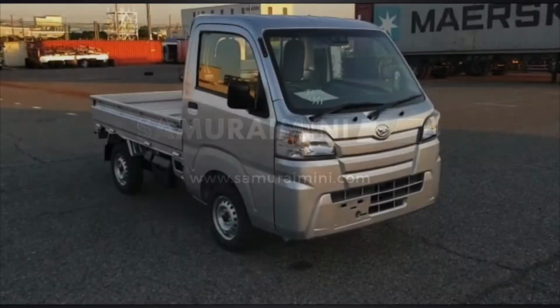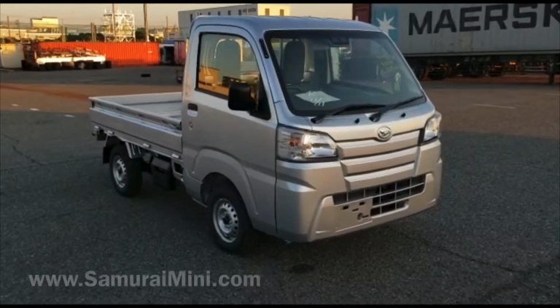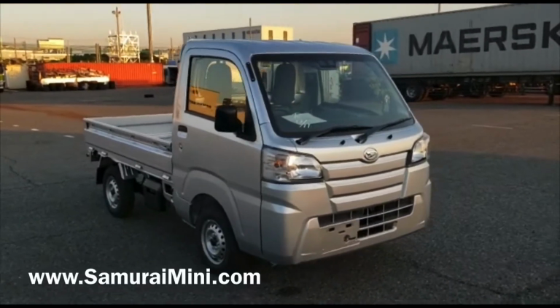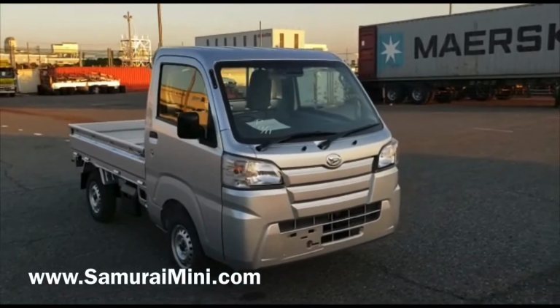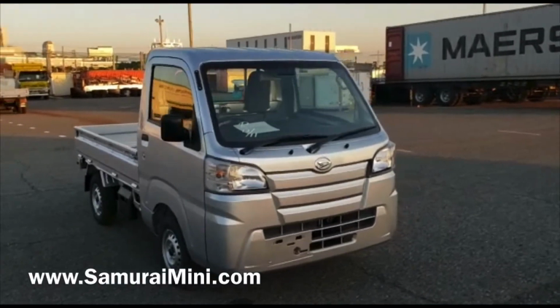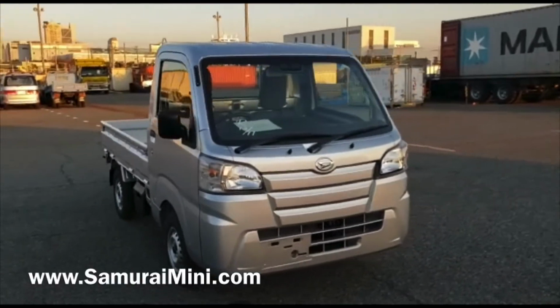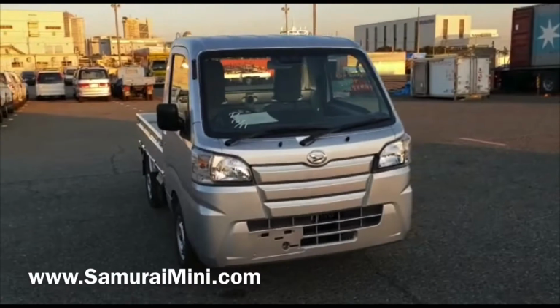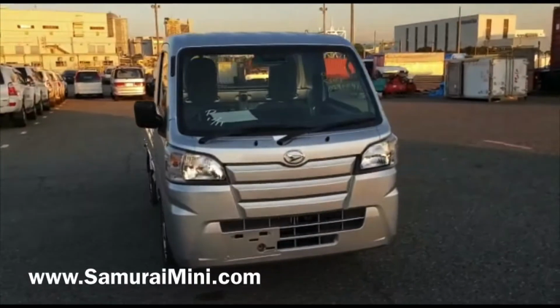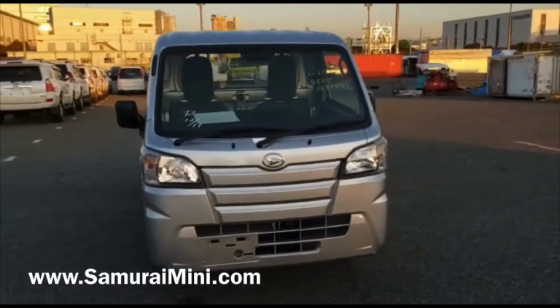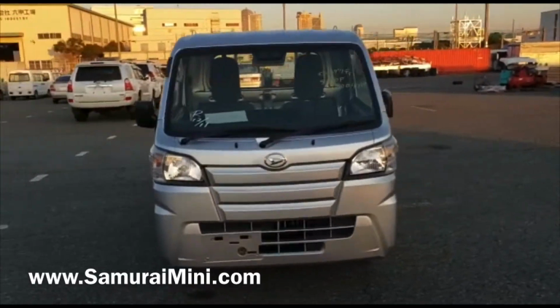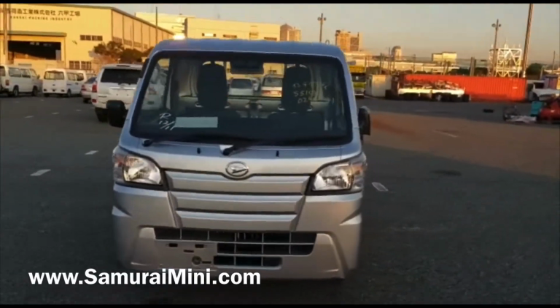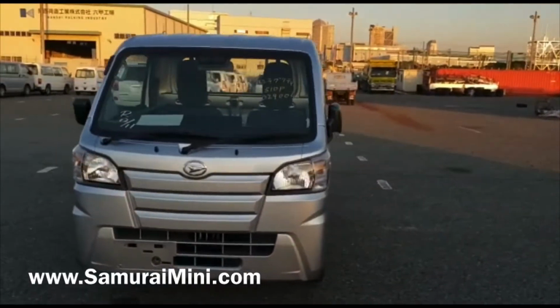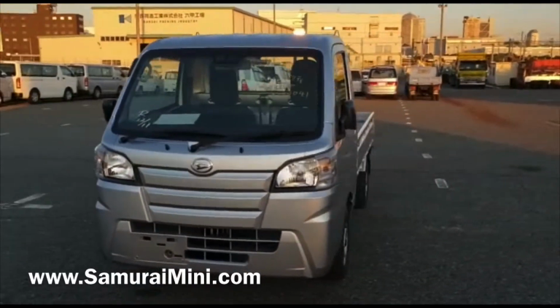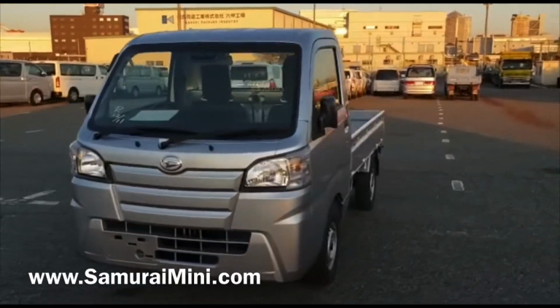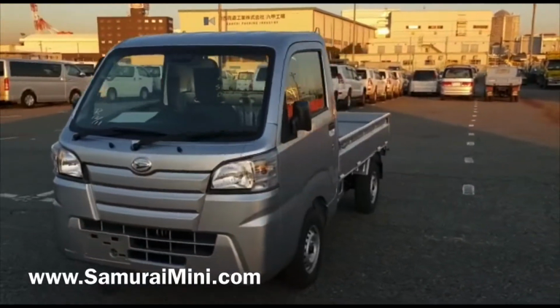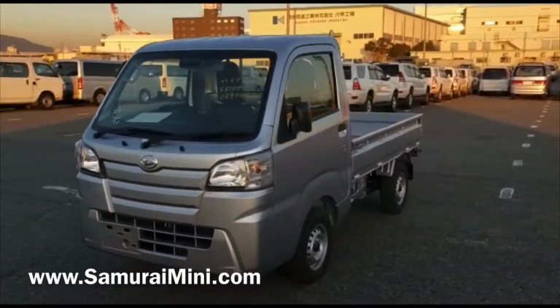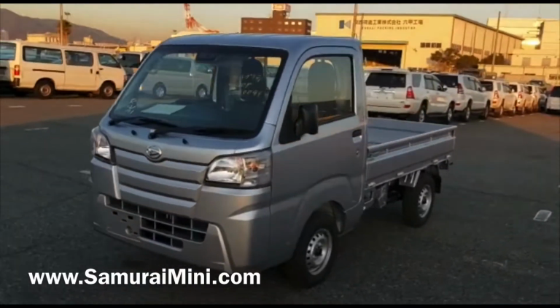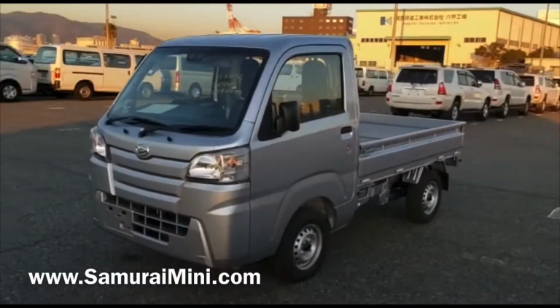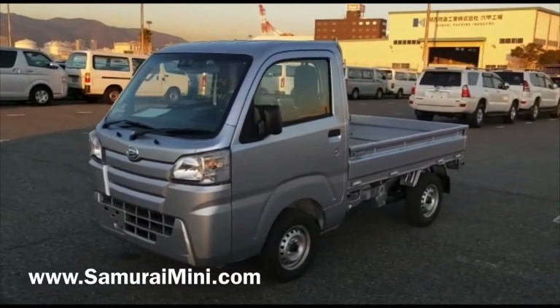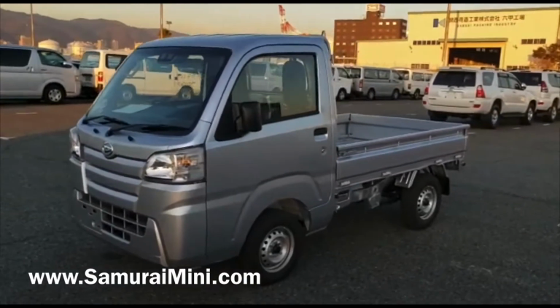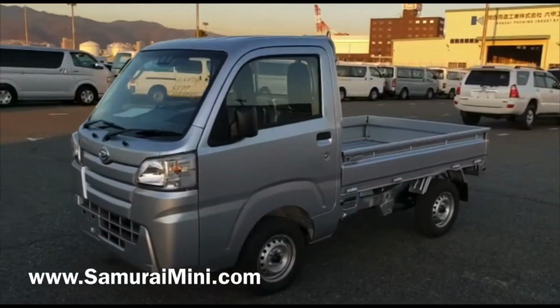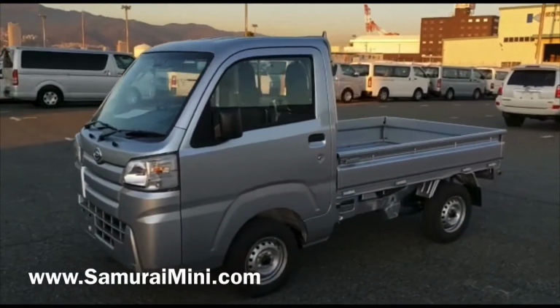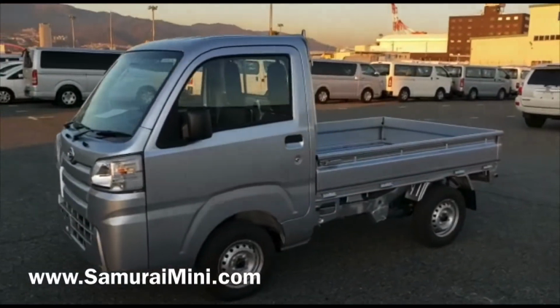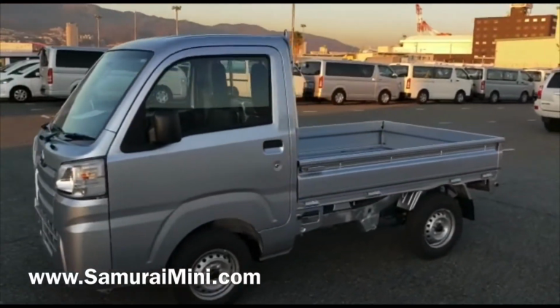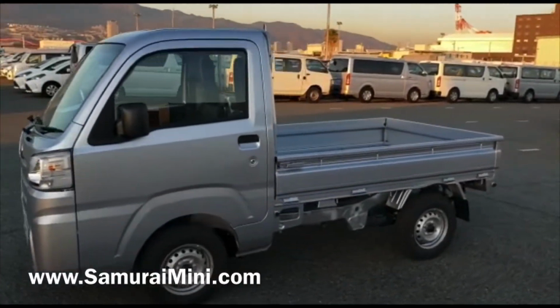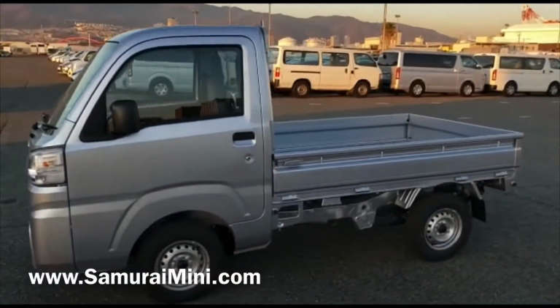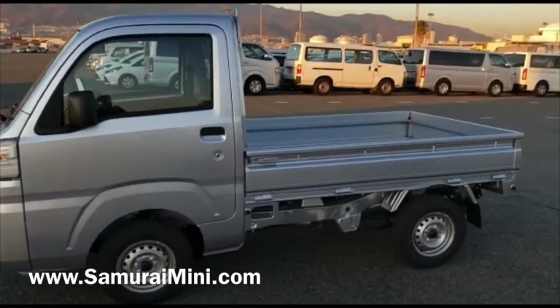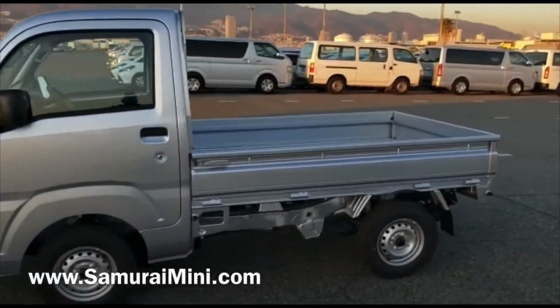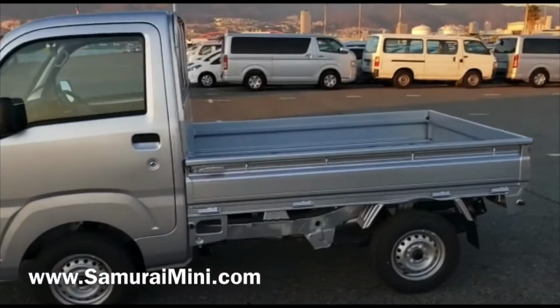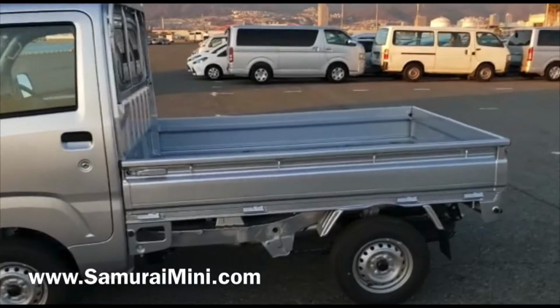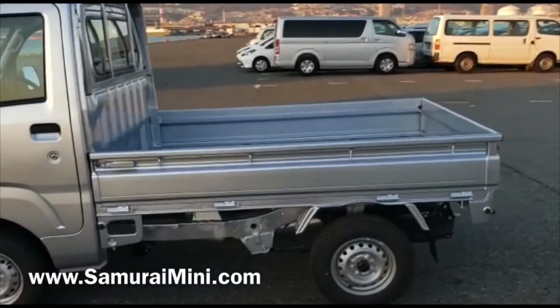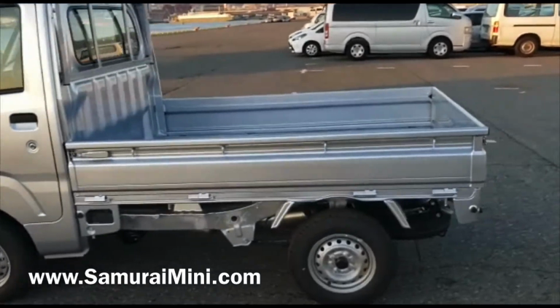Hello everyone, this is Sam from SamuraiMini.com. I've got here a brand new Daihatsu Hi-Jet — a normal K truck, normal cab, automatic, four-wheel drive. It's got some good features on it: a pre-crash safety system and switchable four-wheel drive.